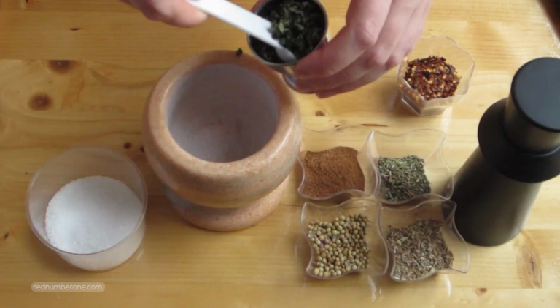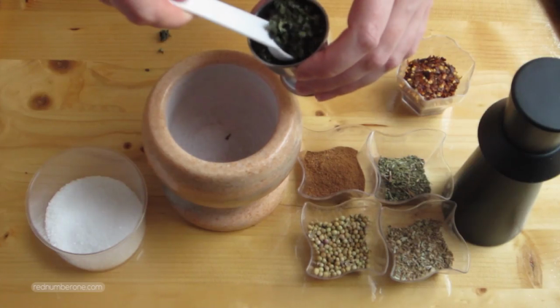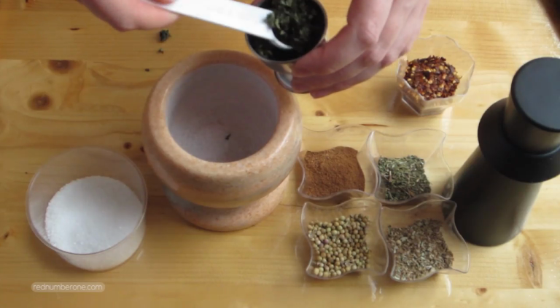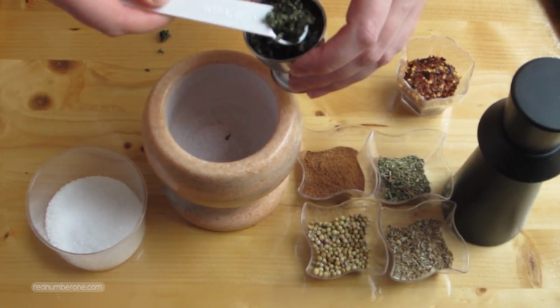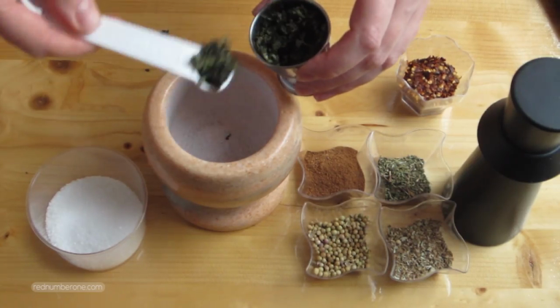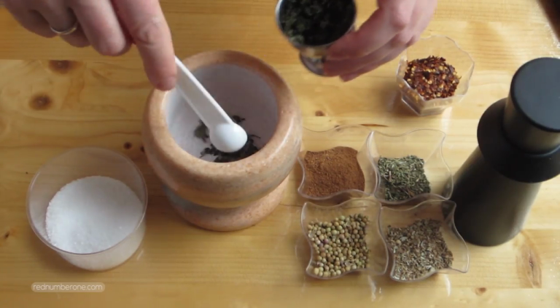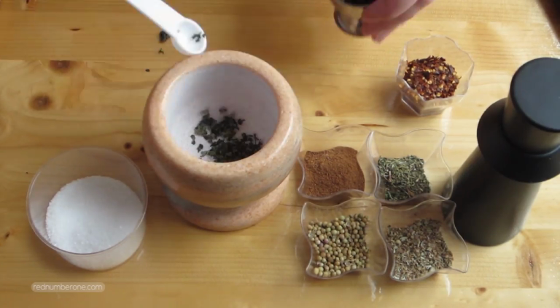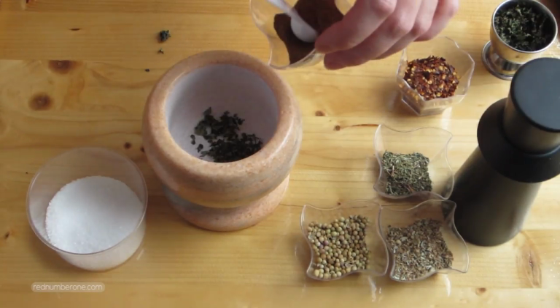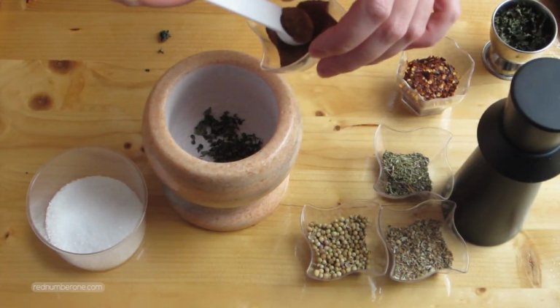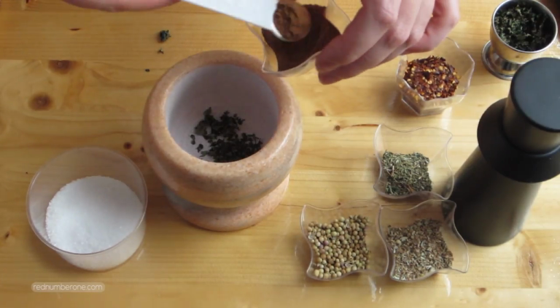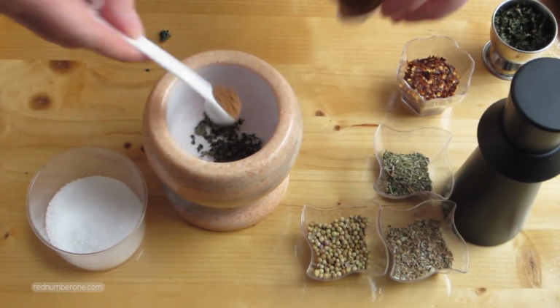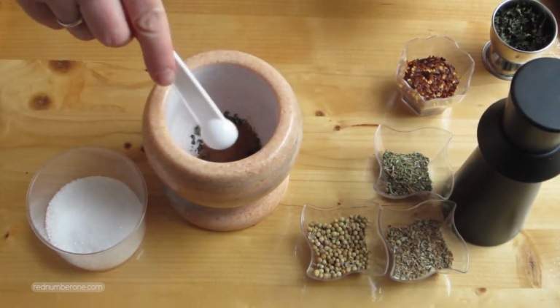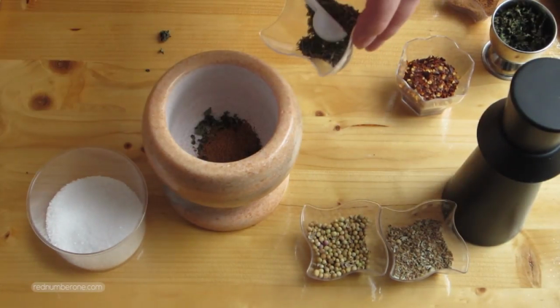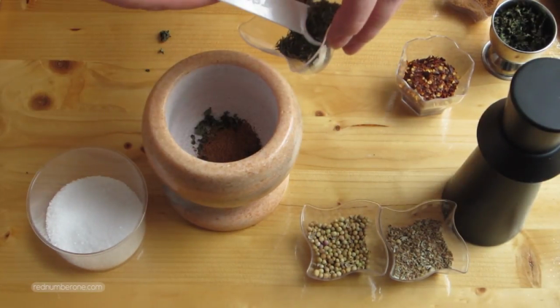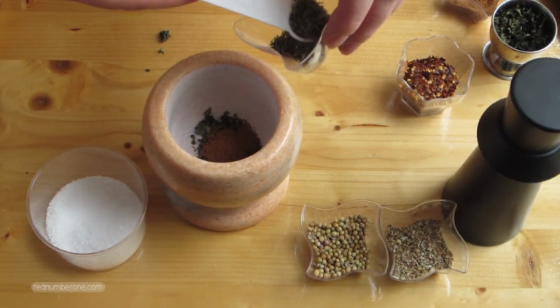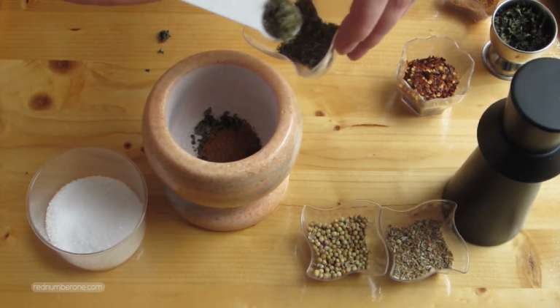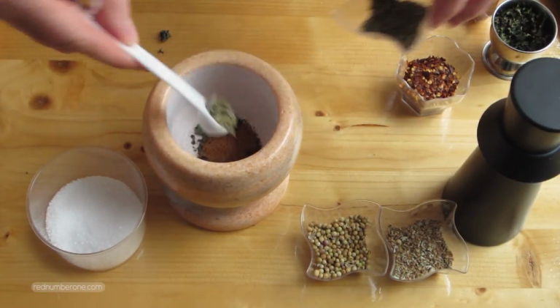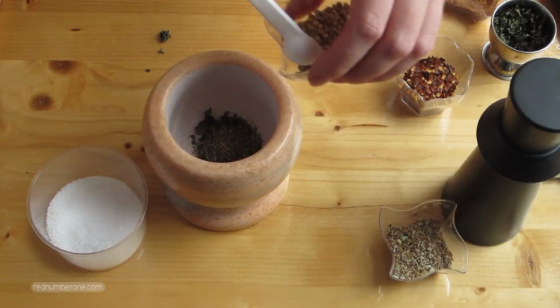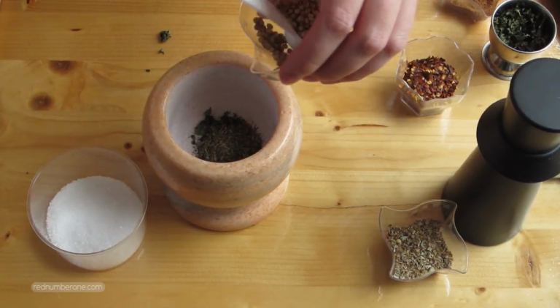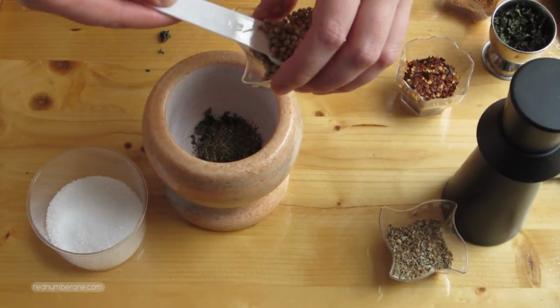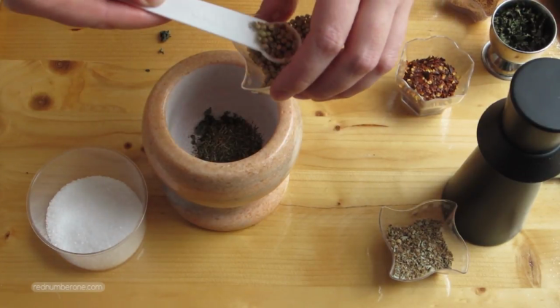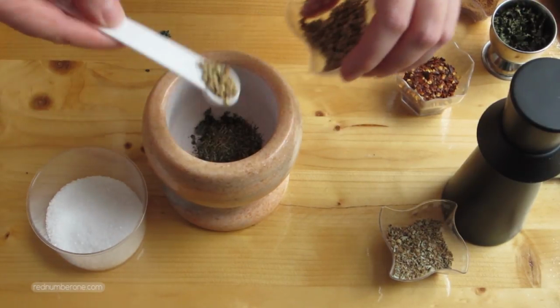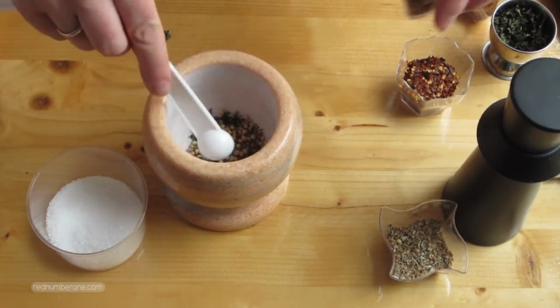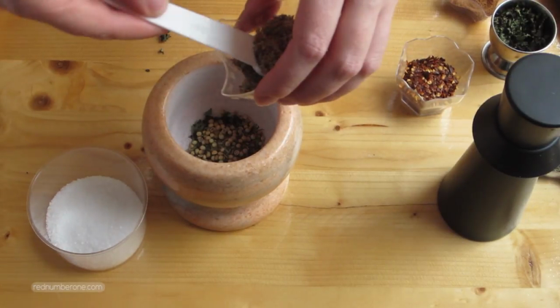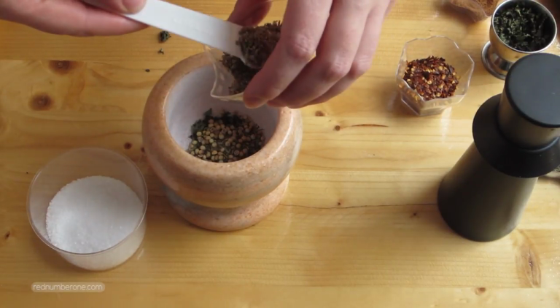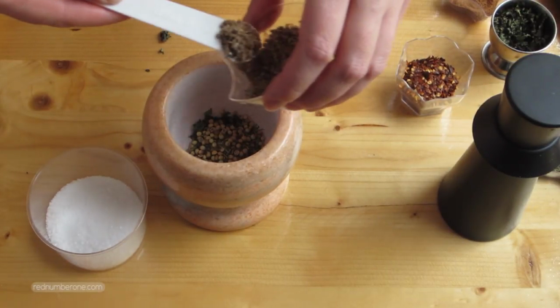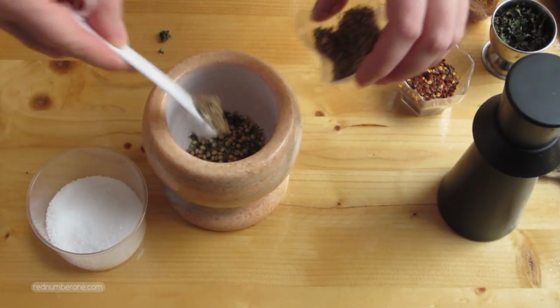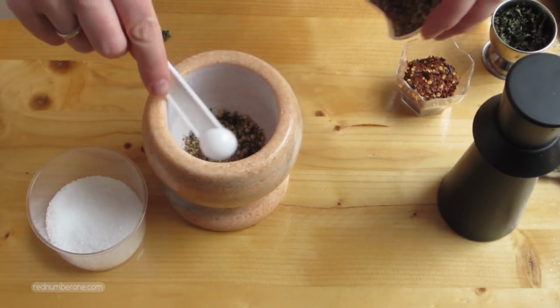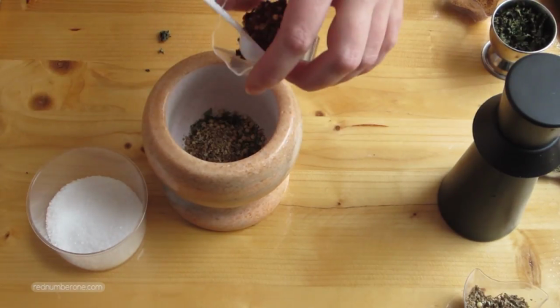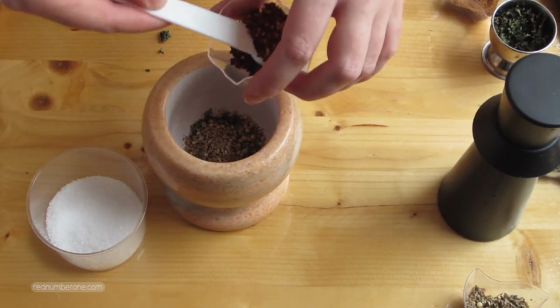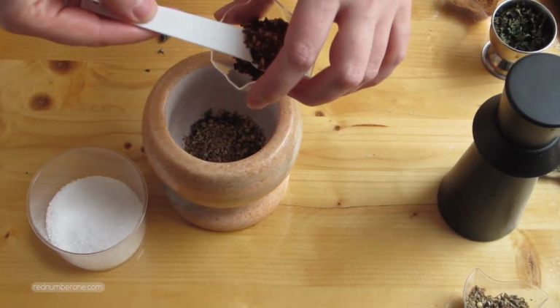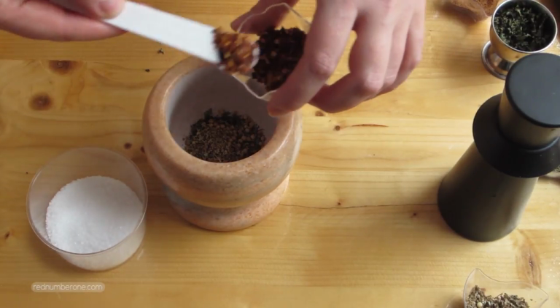First, we need to marinate the pork knuckle. In the mortar, mix together basil, nutmeg, thyme, coriander, oregano, and chili pepper. Add salt and black pepper to taste, and lightly grind with the pestle.